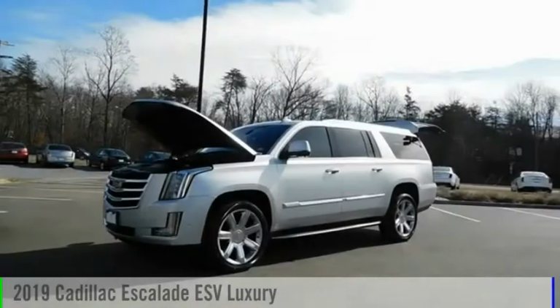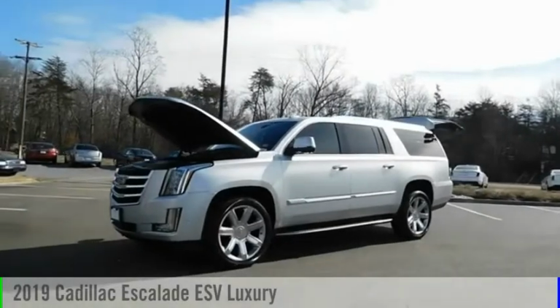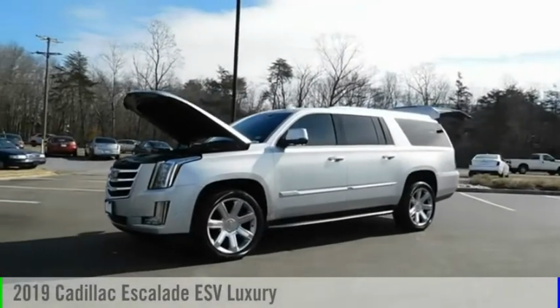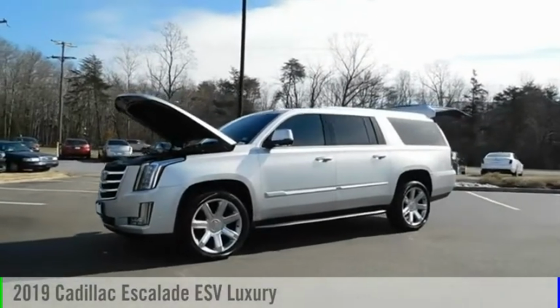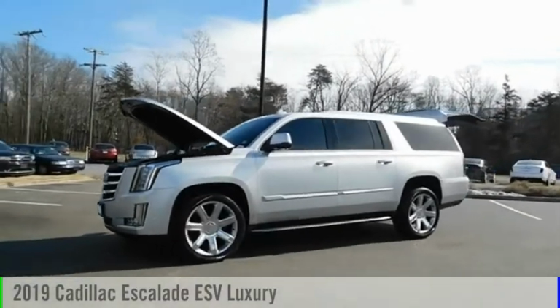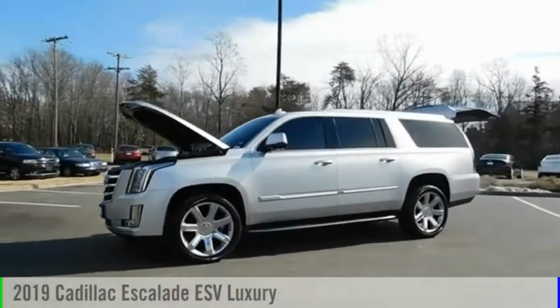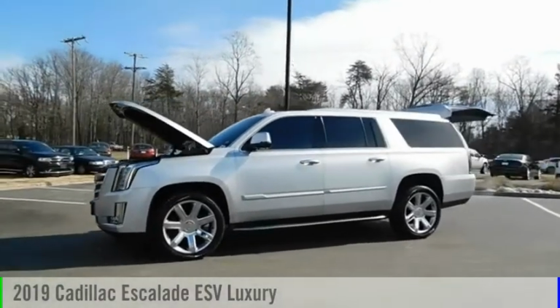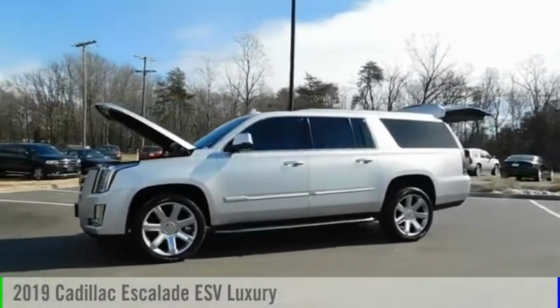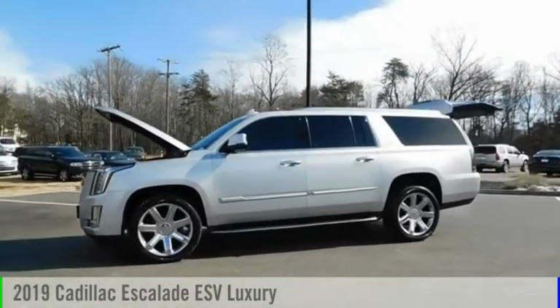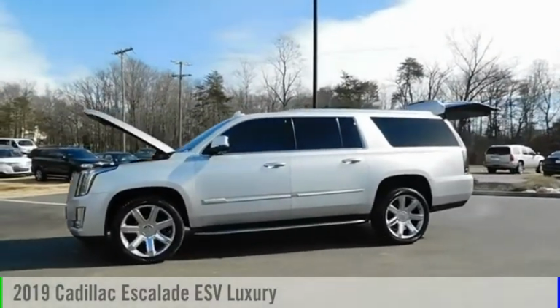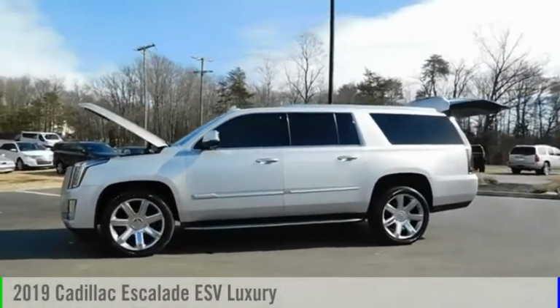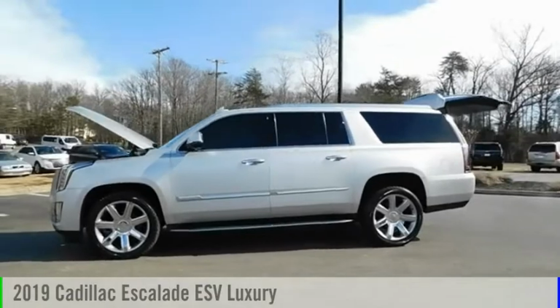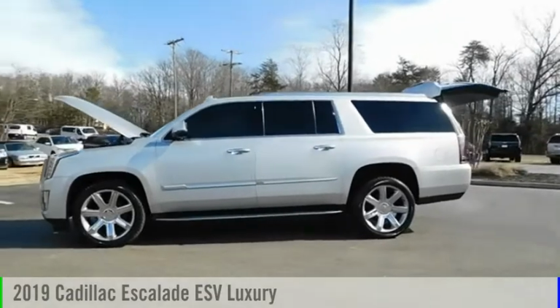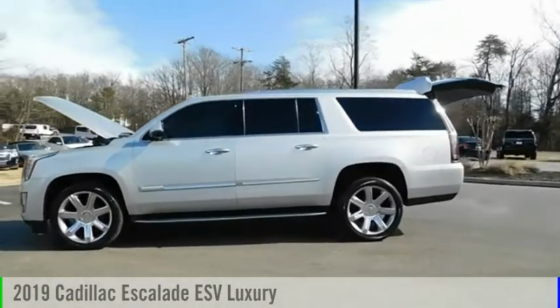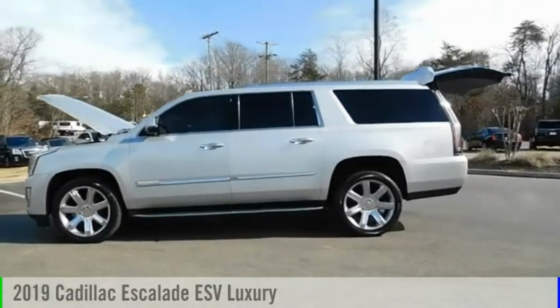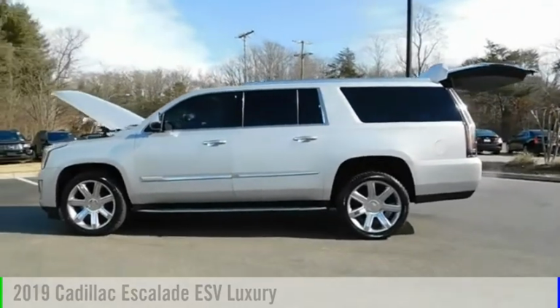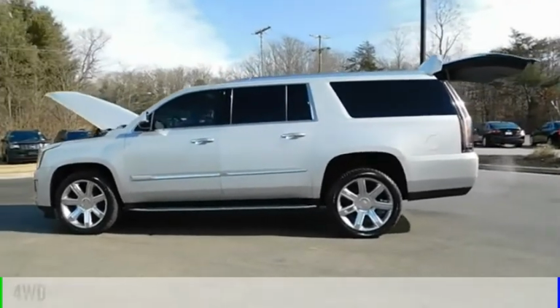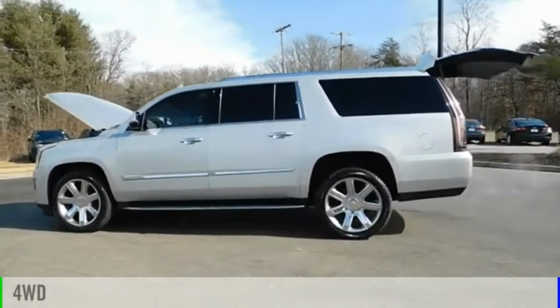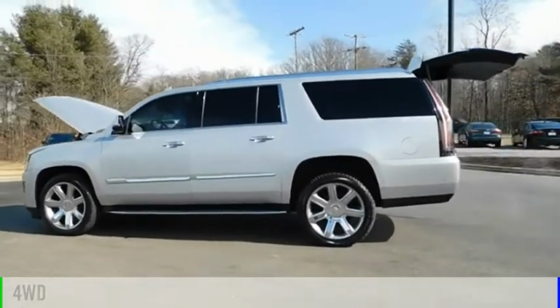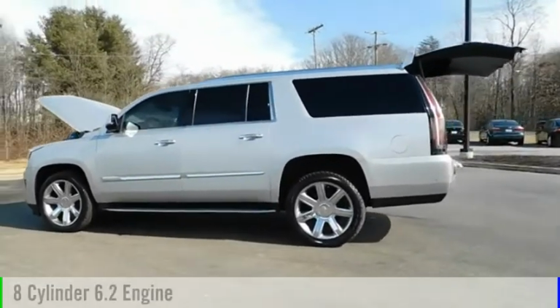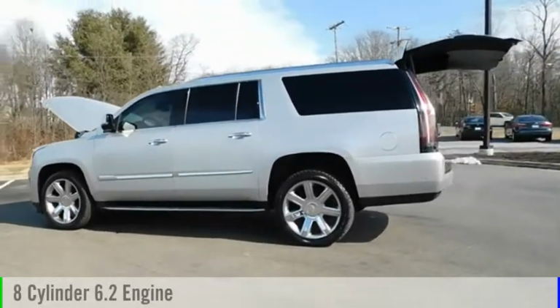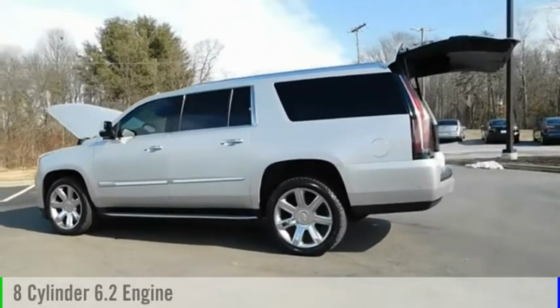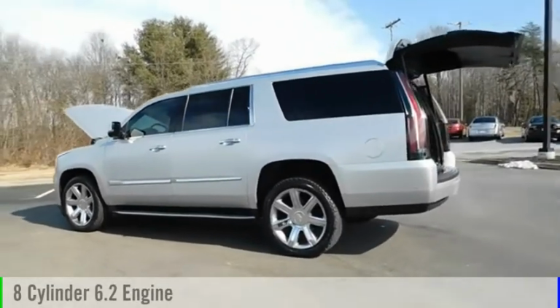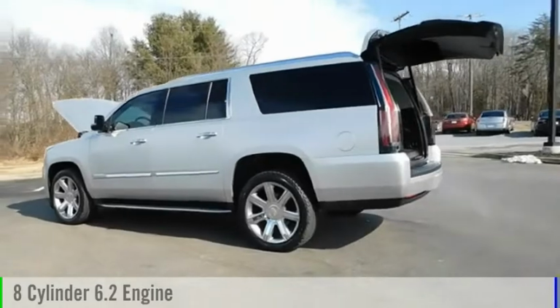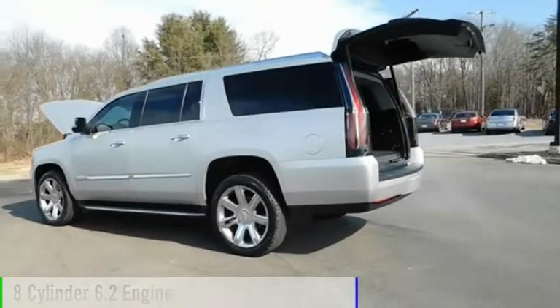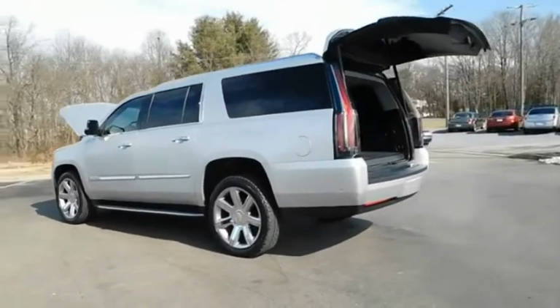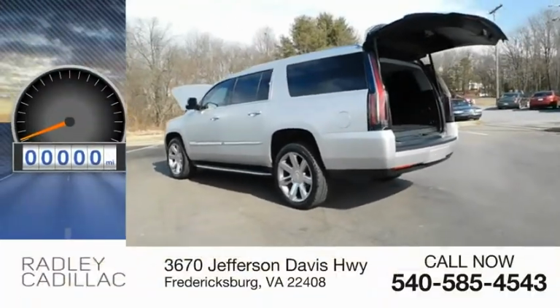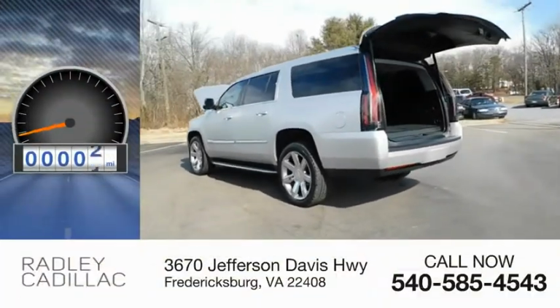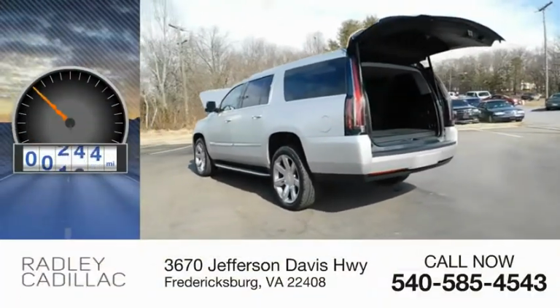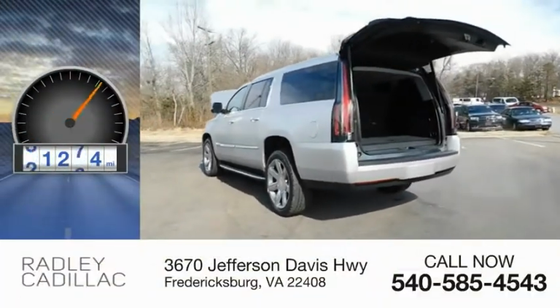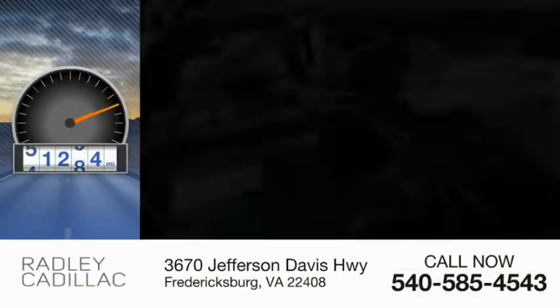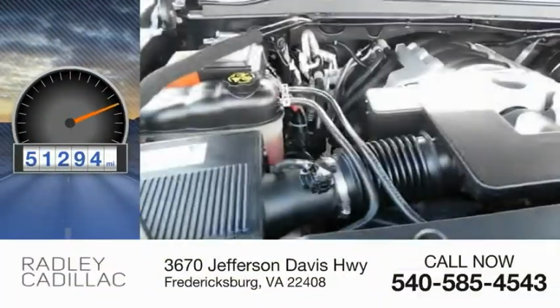Make a great choice today with the 2019 Escalade ESV. This vehicle is powered by a four-wheel drive, eight-cylinder, 6.2-liter engine. This vehicle has less than 55,000 miles.